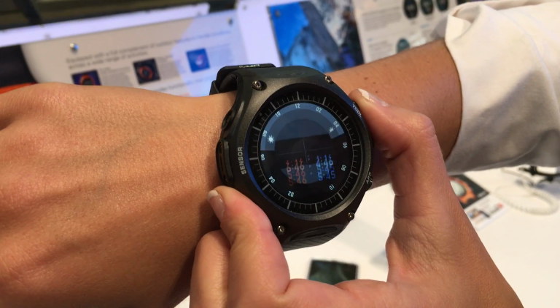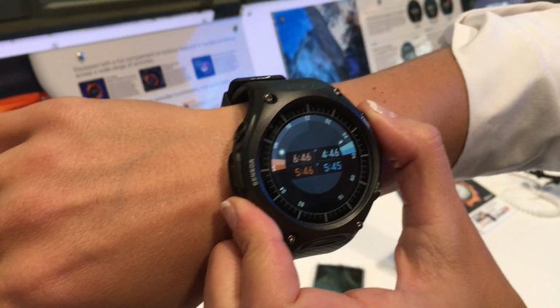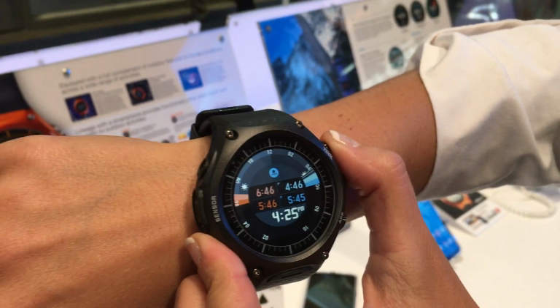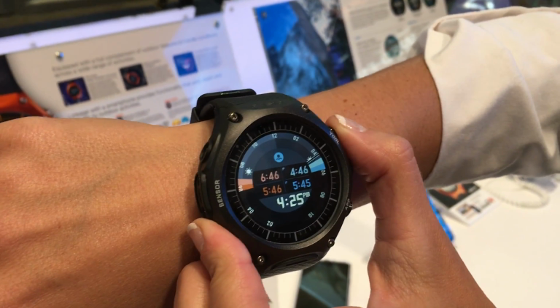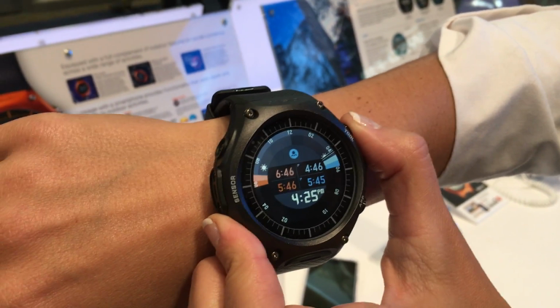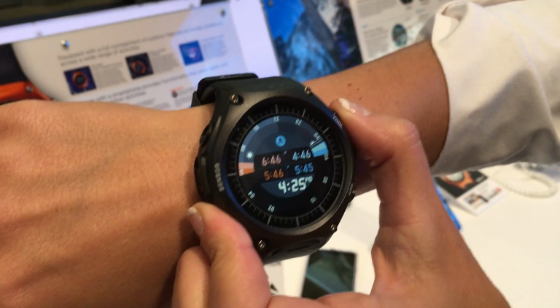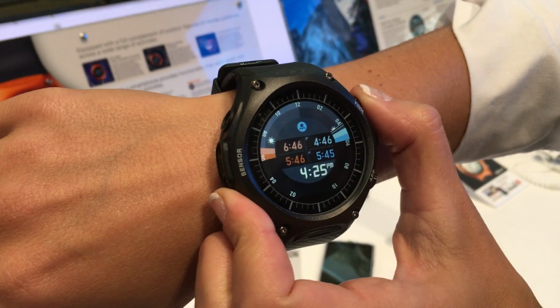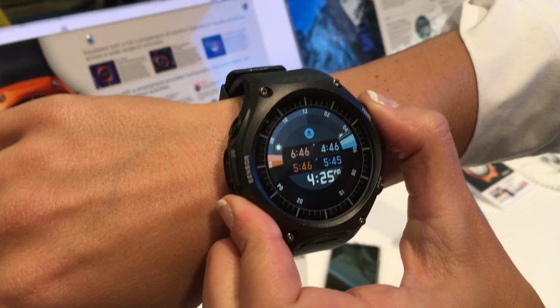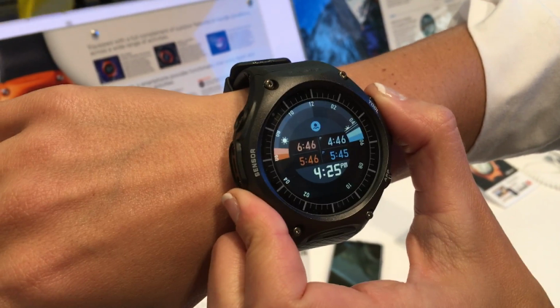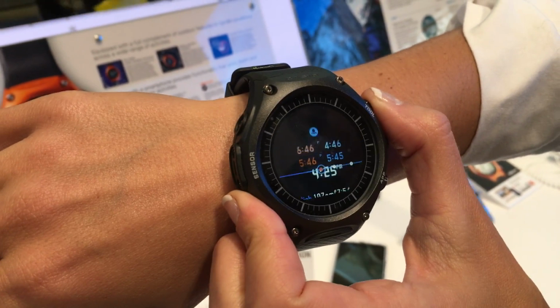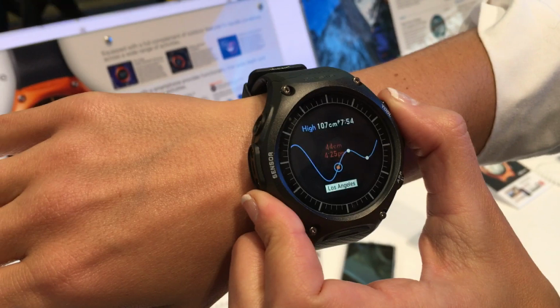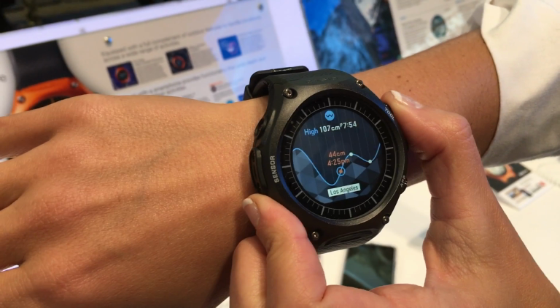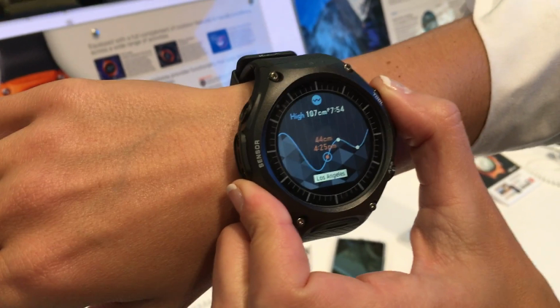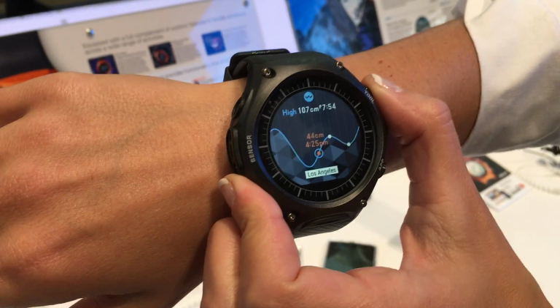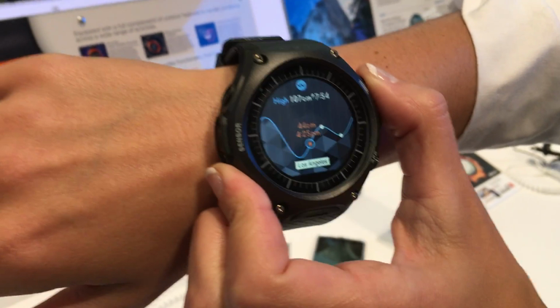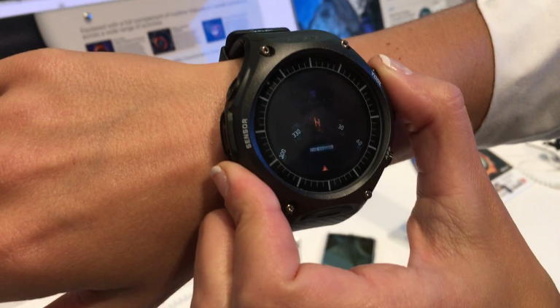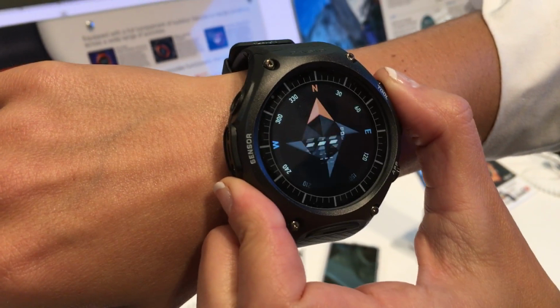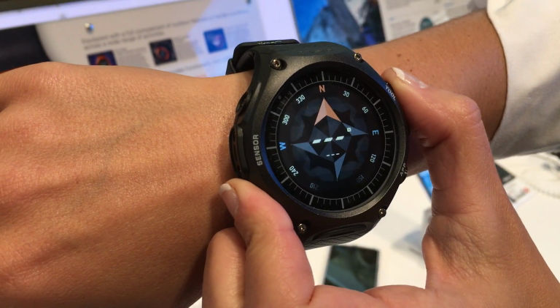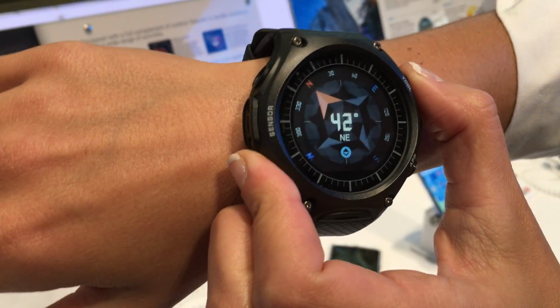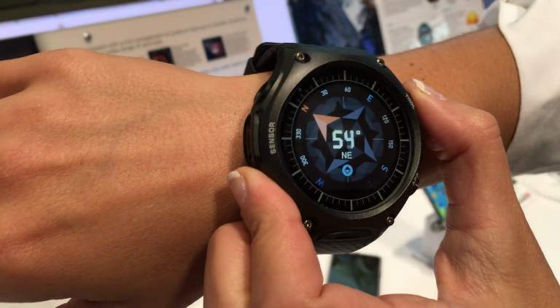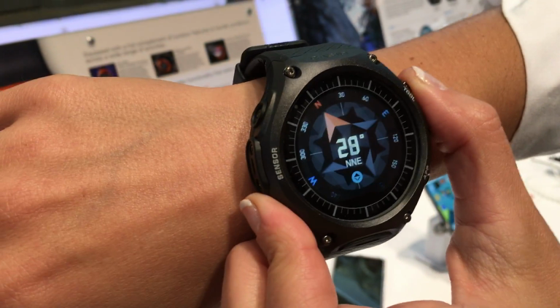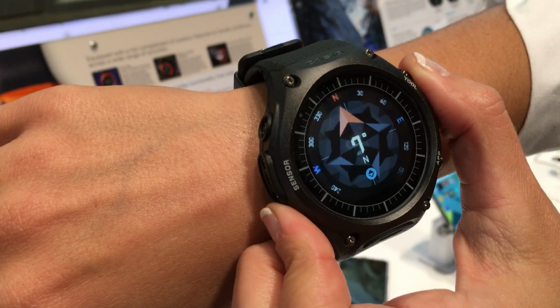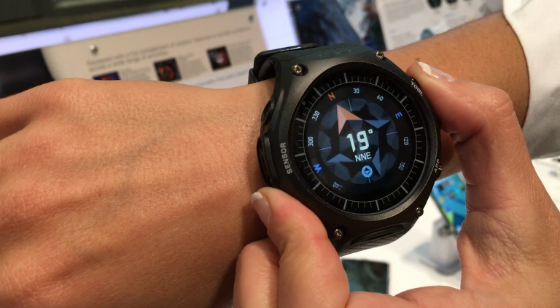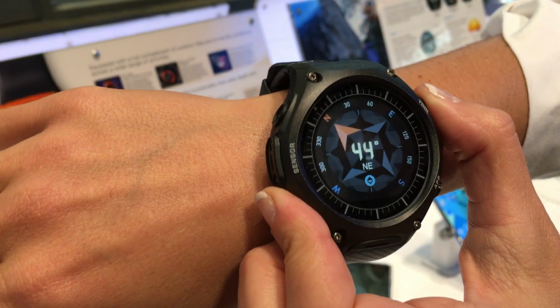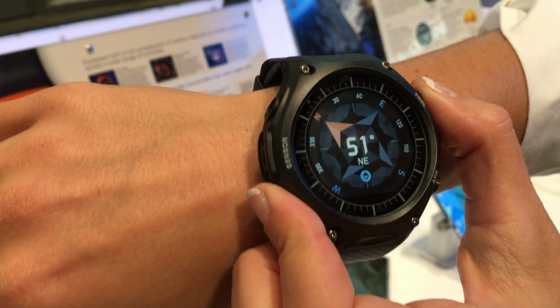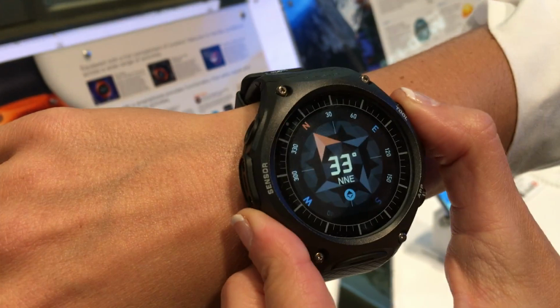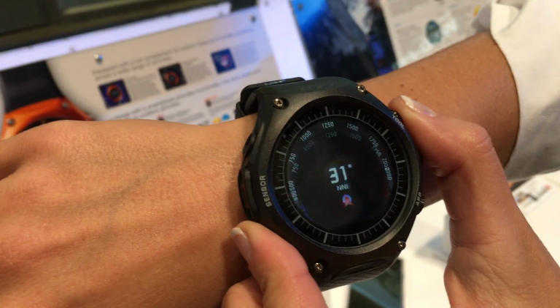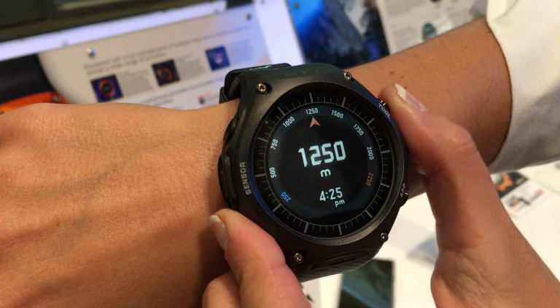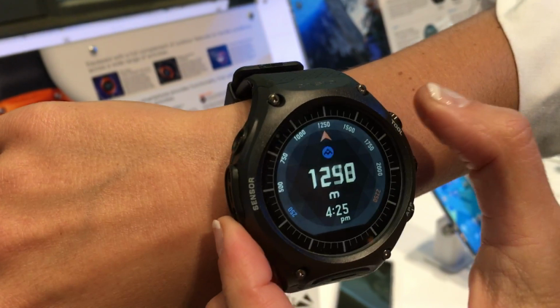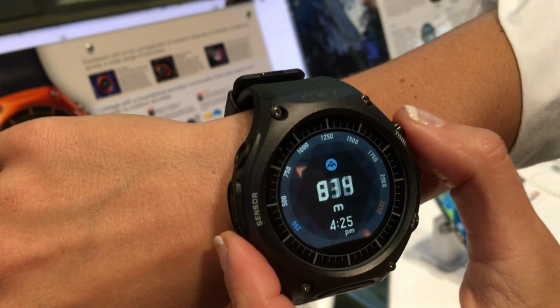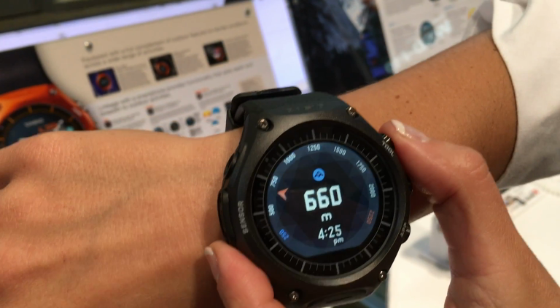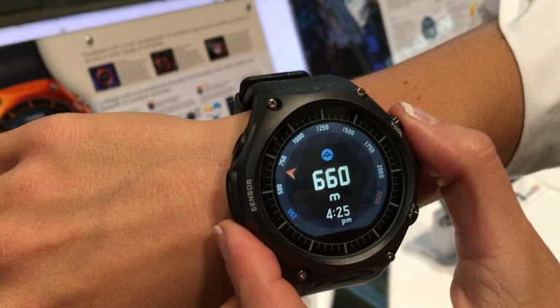For example, it has three different sensors in it: an altimeter, a barometer, and a compass. You can go through the different modes and see the different things. There's a compass, for example. By pressing the button that says Tool, you can switch between the different modes.